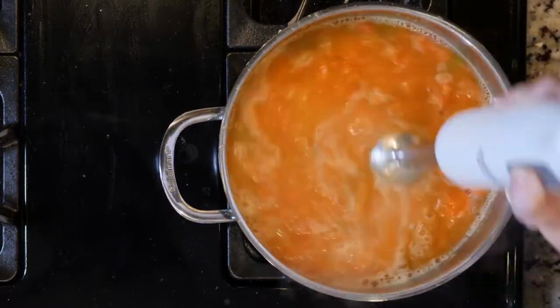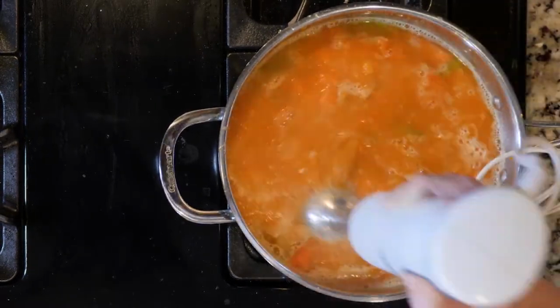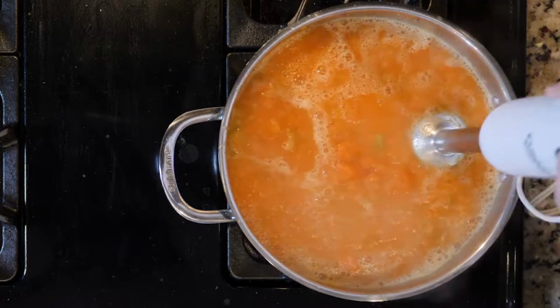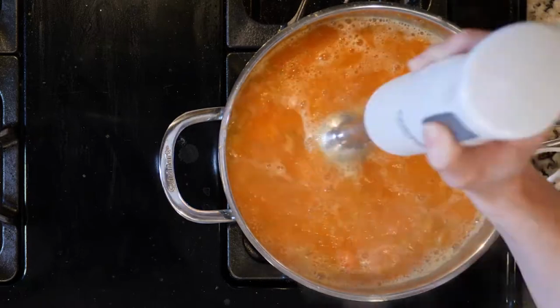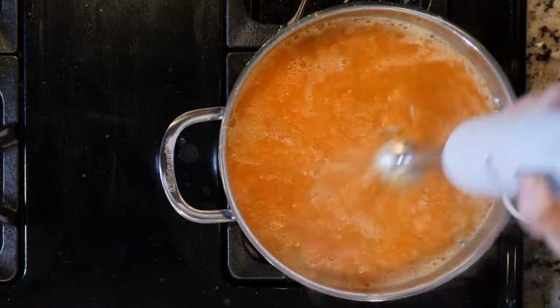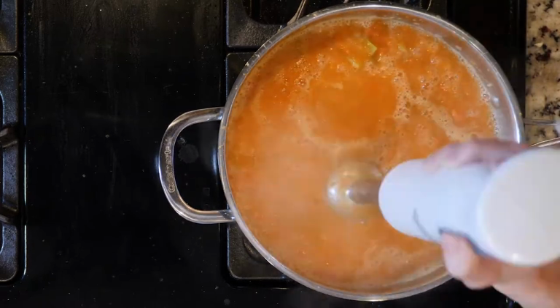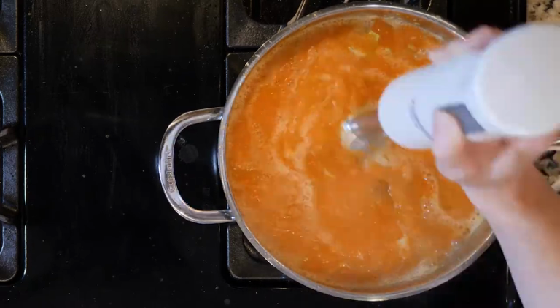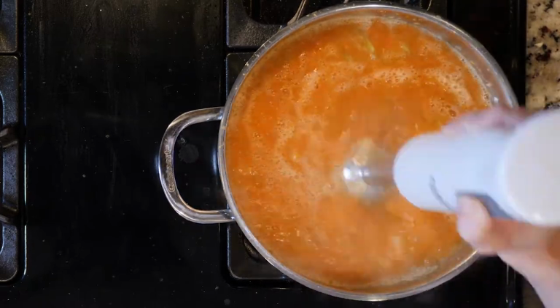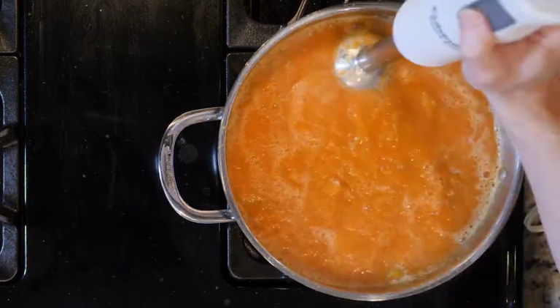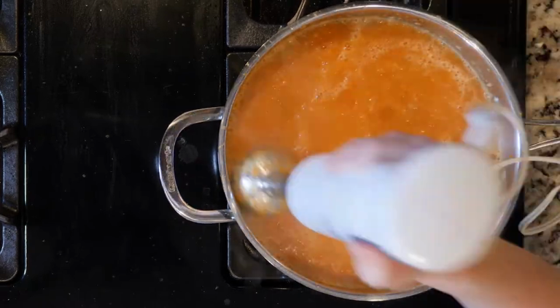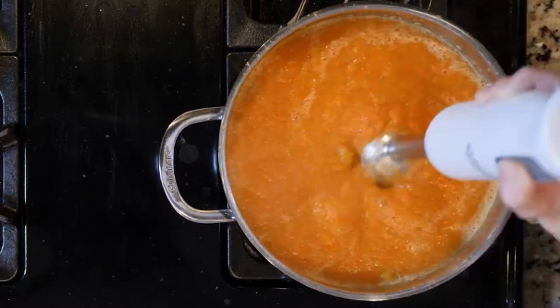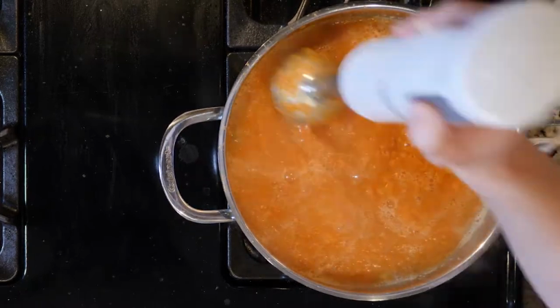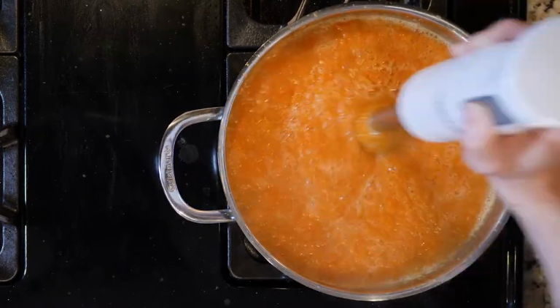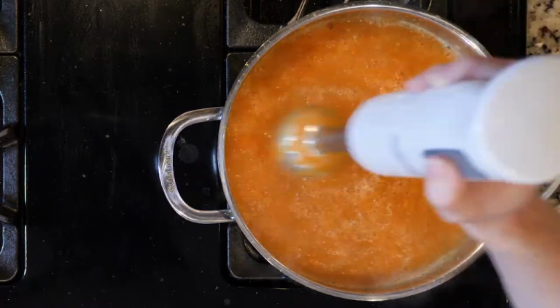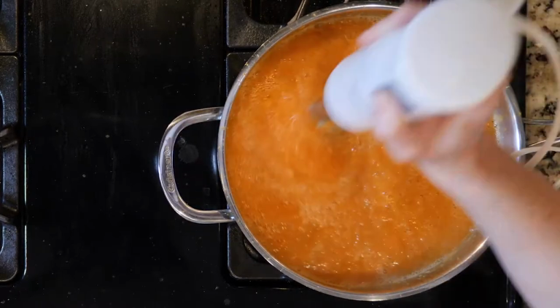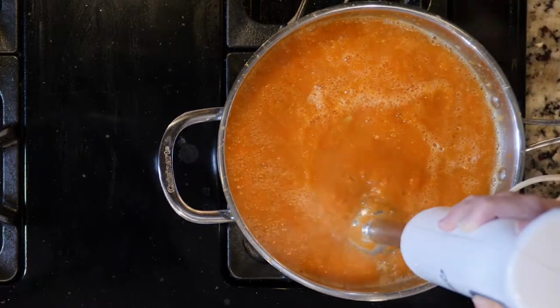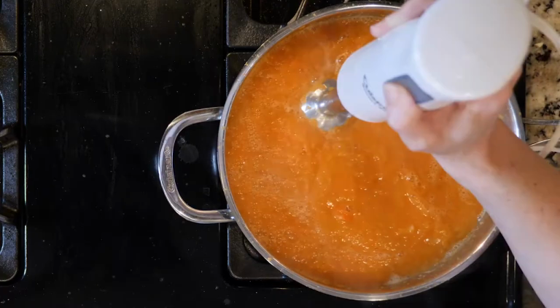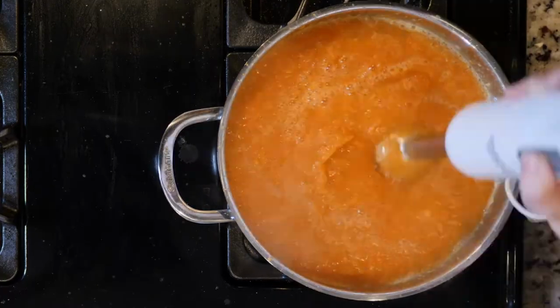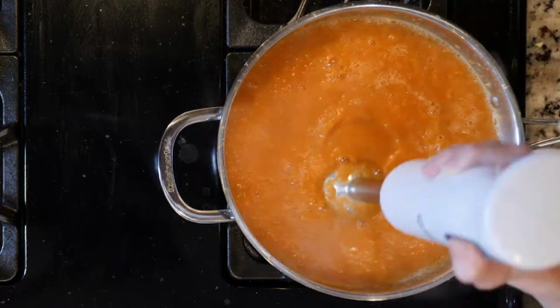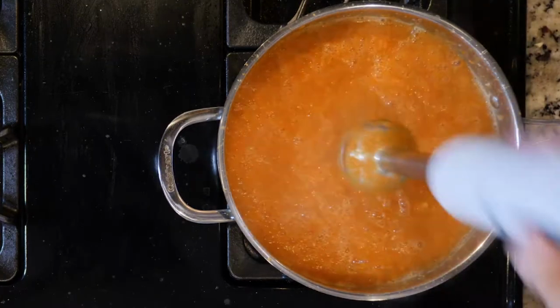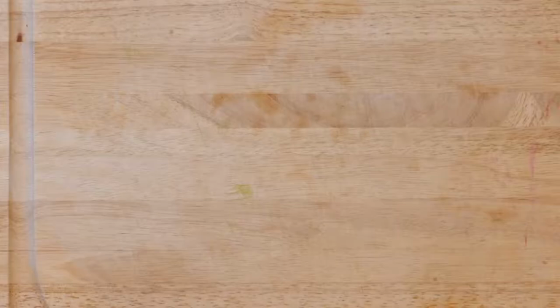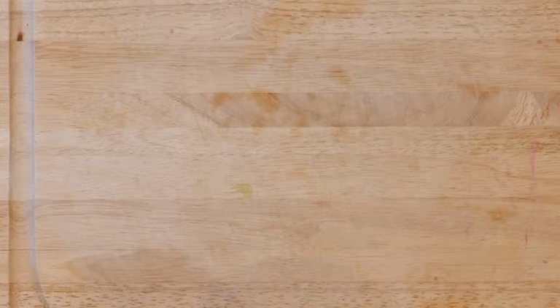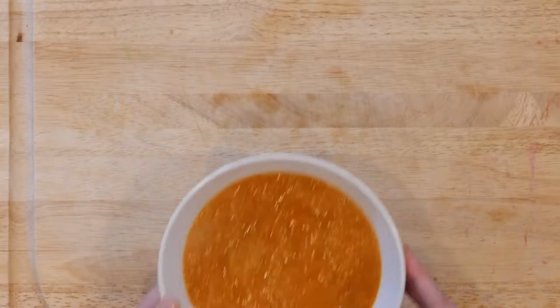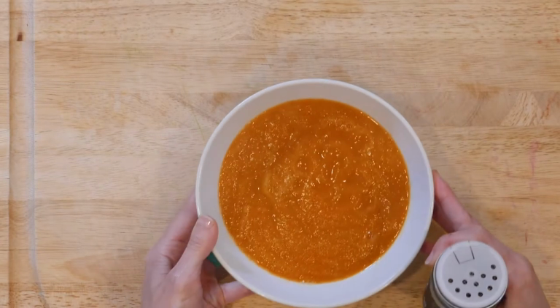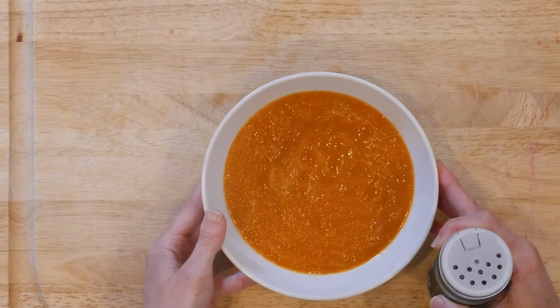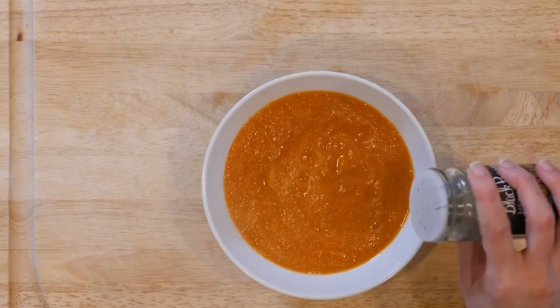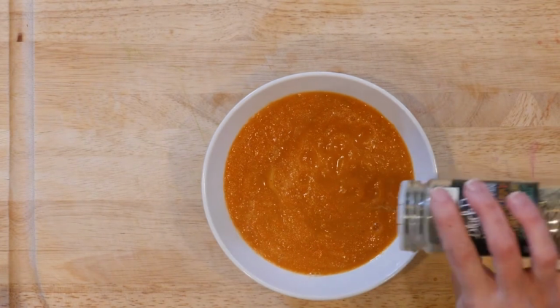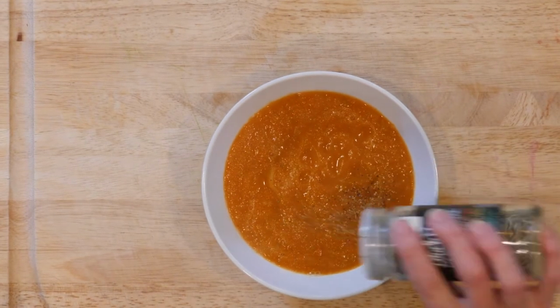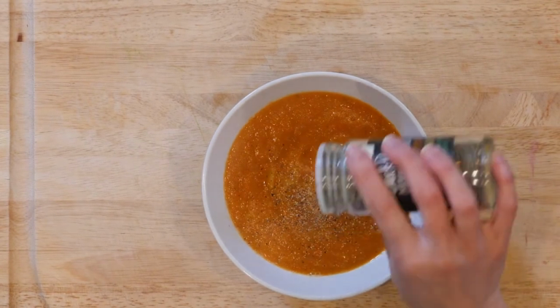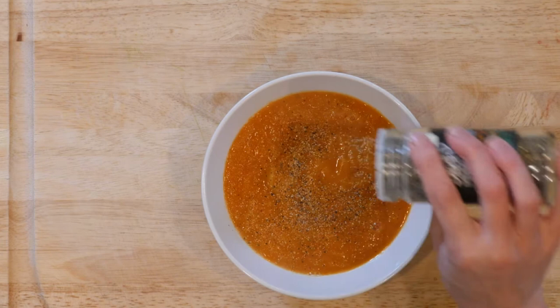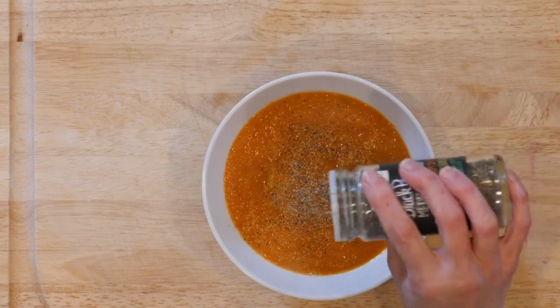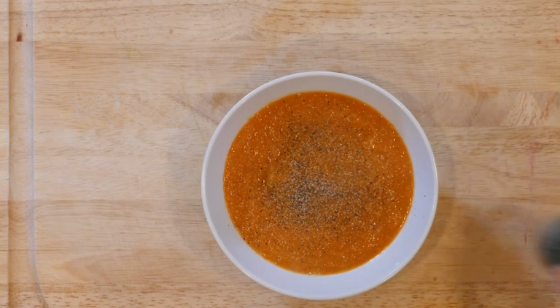Once the veggies are cooked, turn off the heat. Use an immersion blender to puree everything together. When the soup is smoothed out, spoon some into a bowl and top with a dash of pepper. Let's get eating.